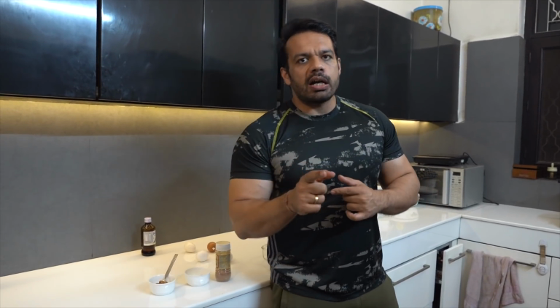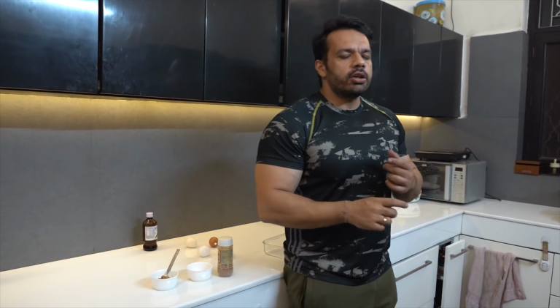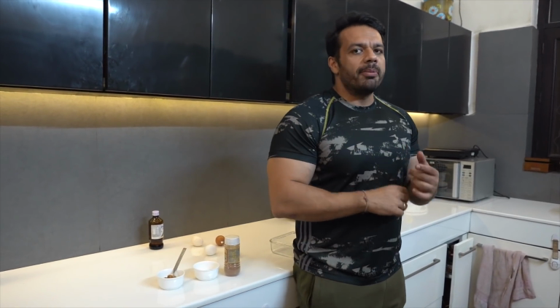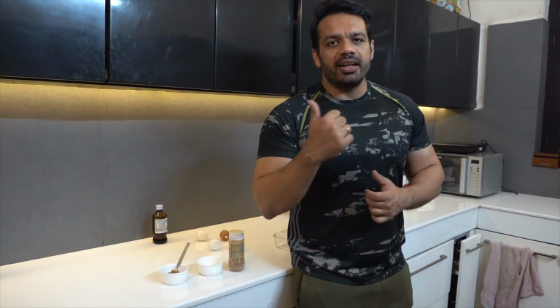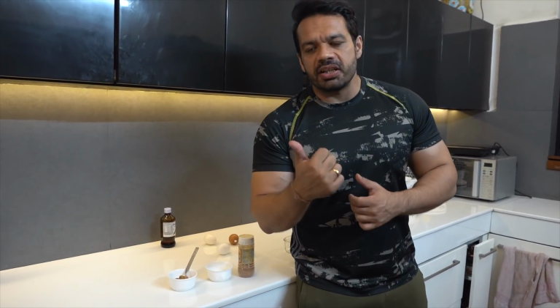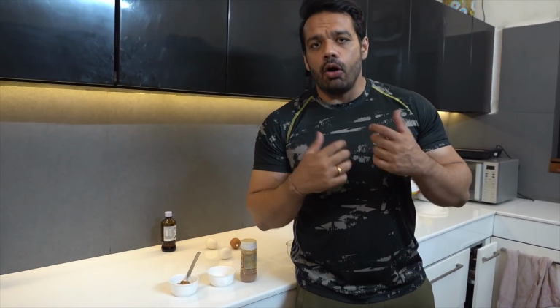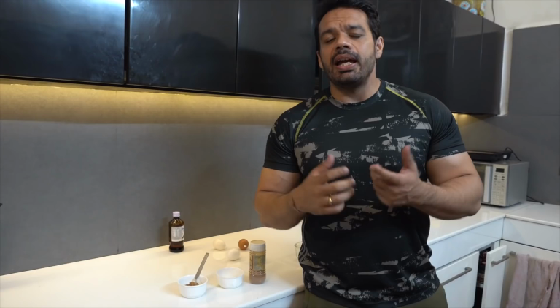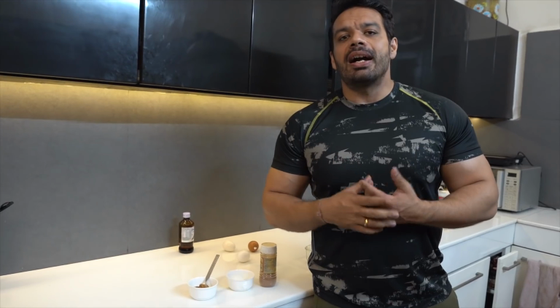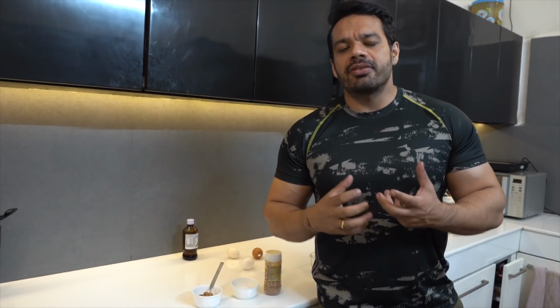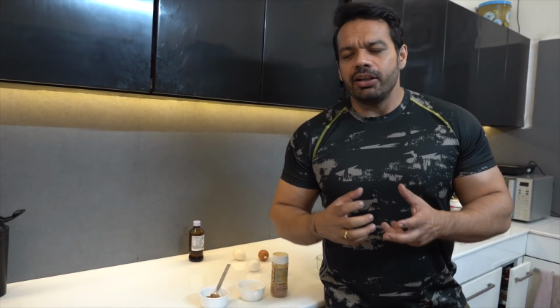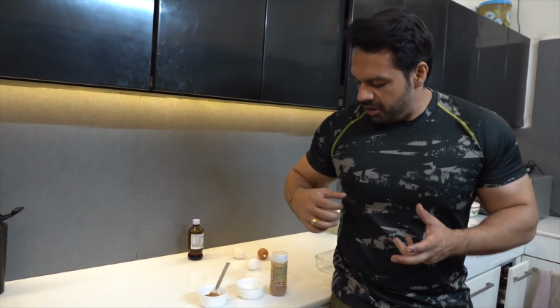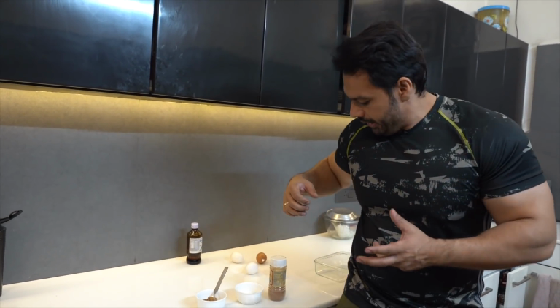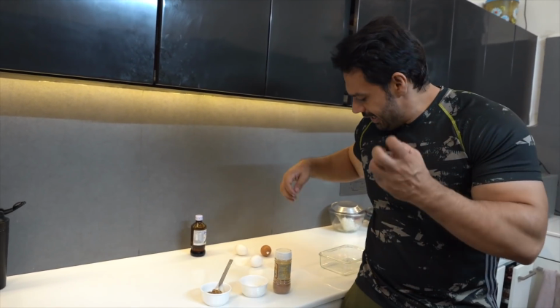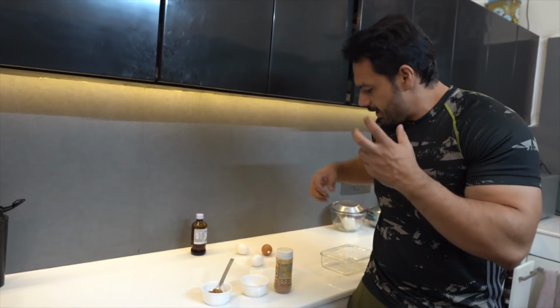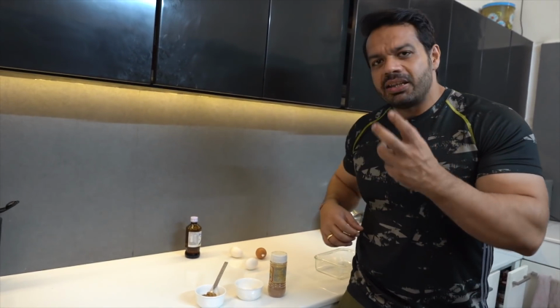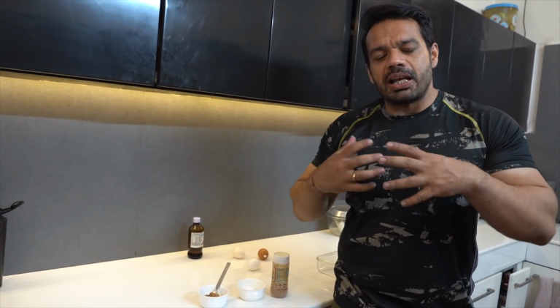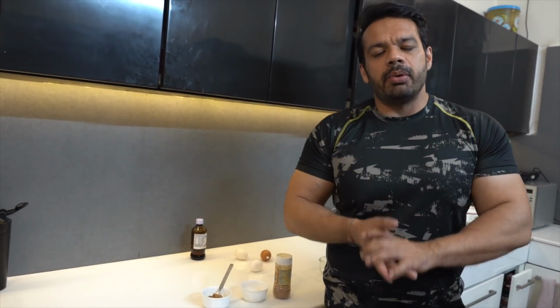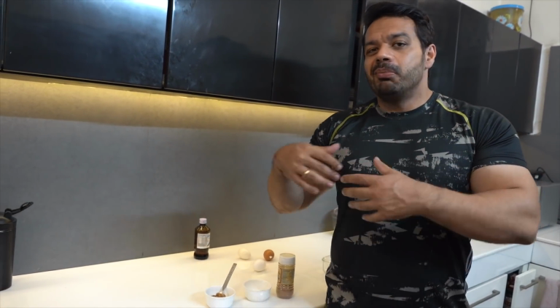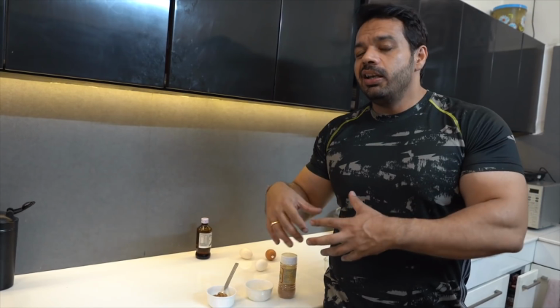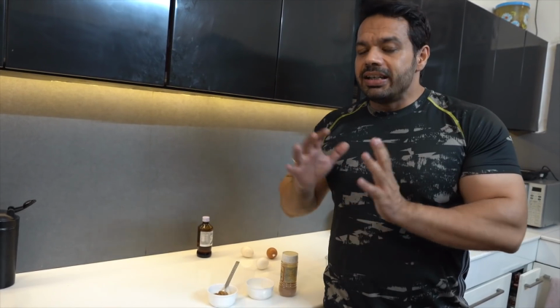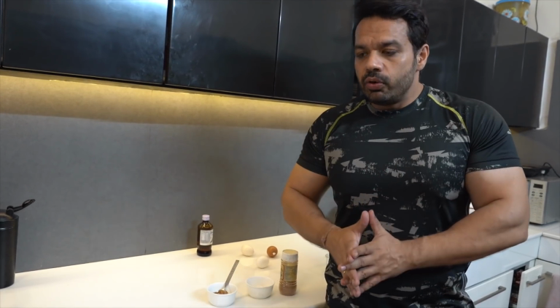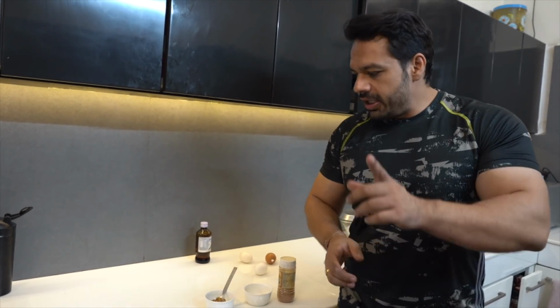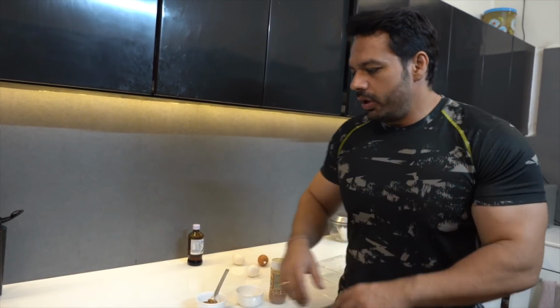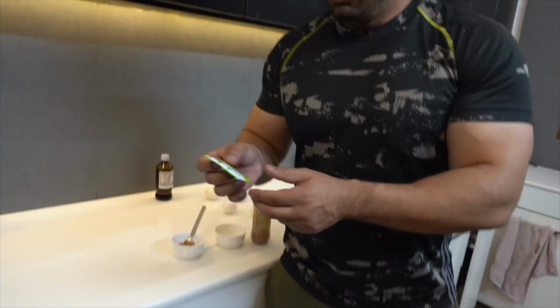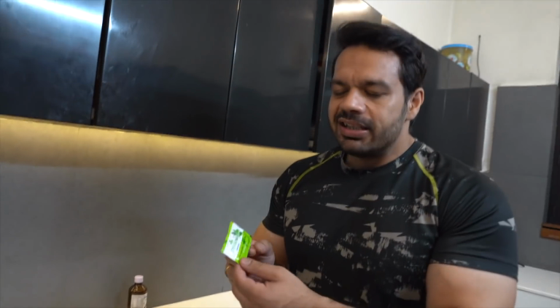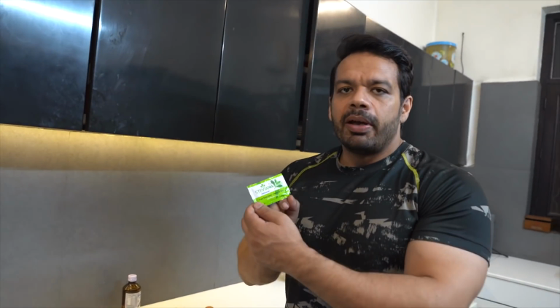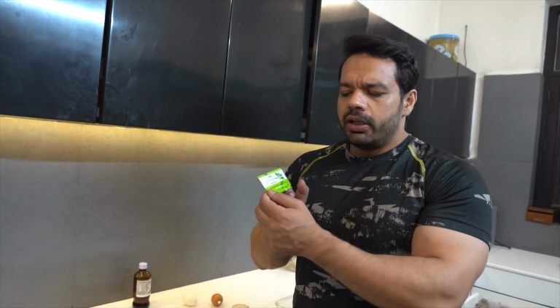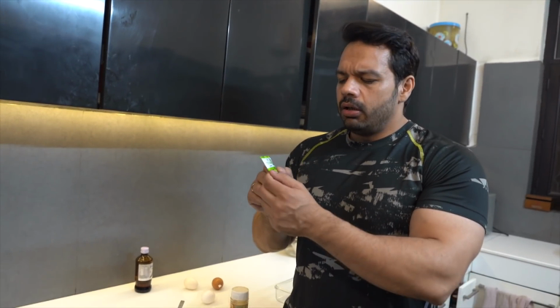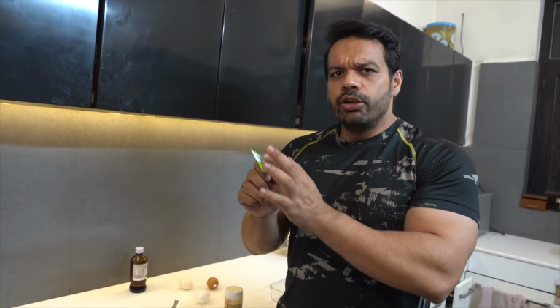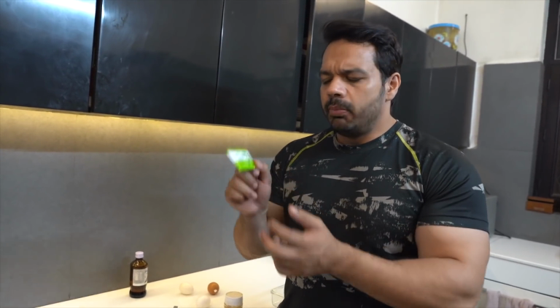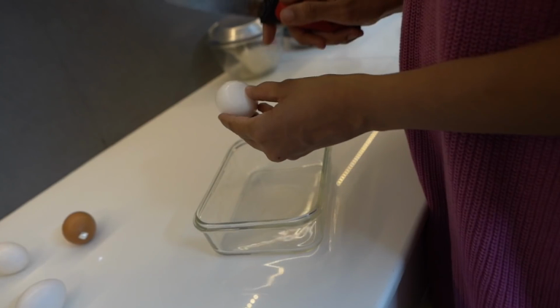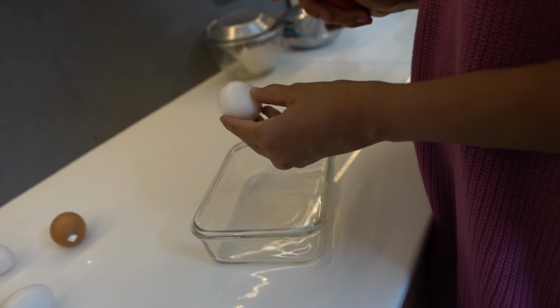If you have to restrict carbs, everything can feel tasteless. But trust me, it will still be tasty. We will use a stevia packet — I will use half of it.